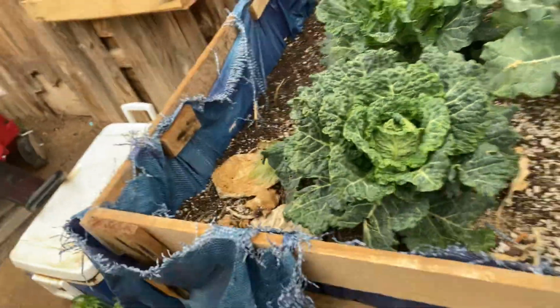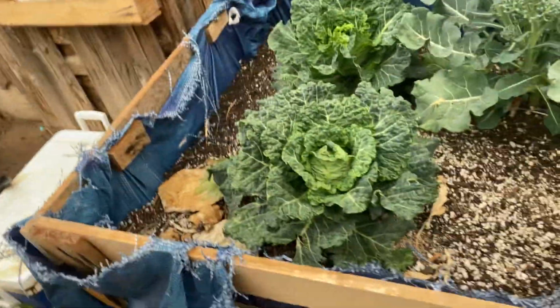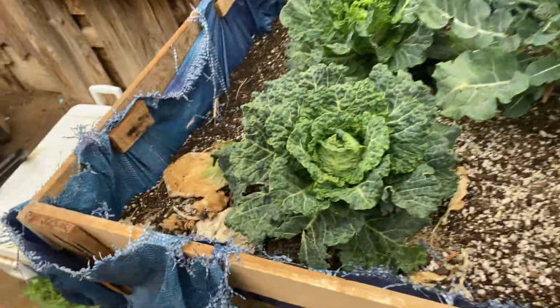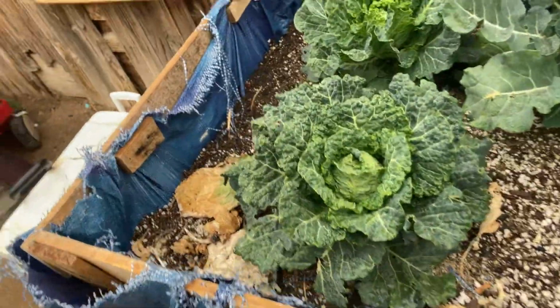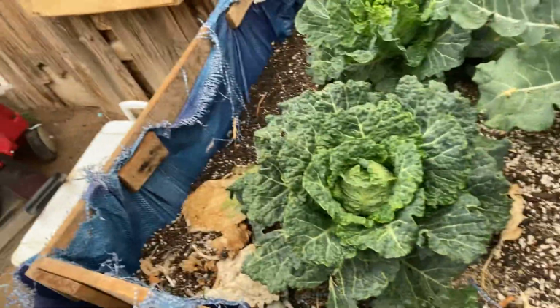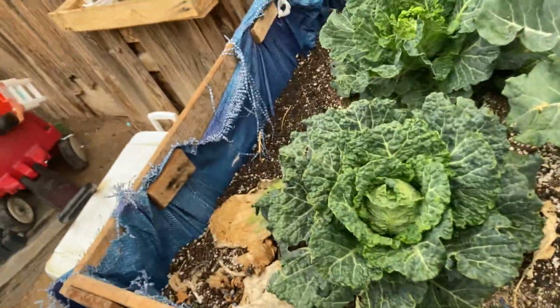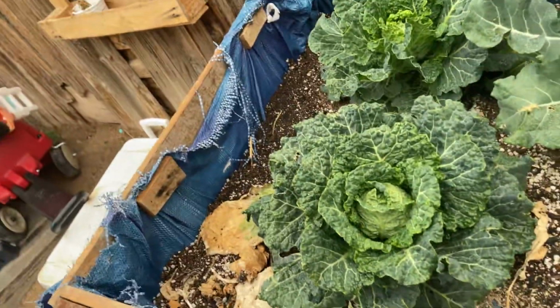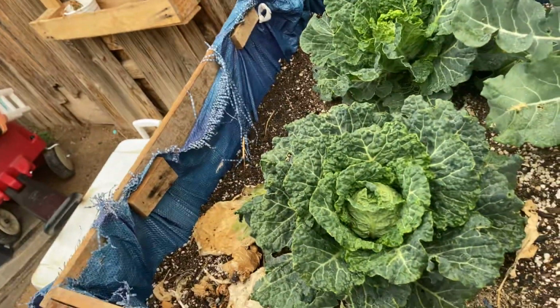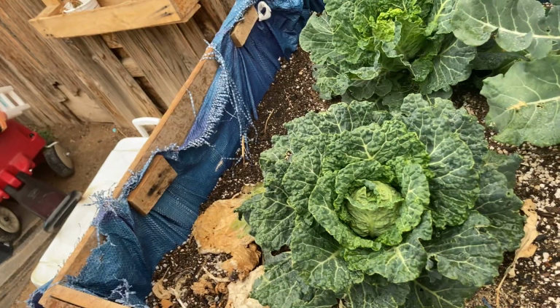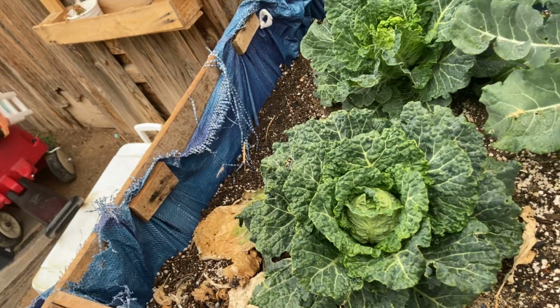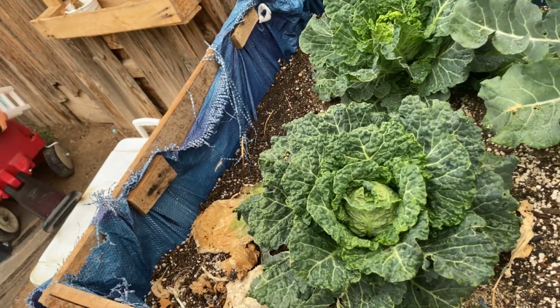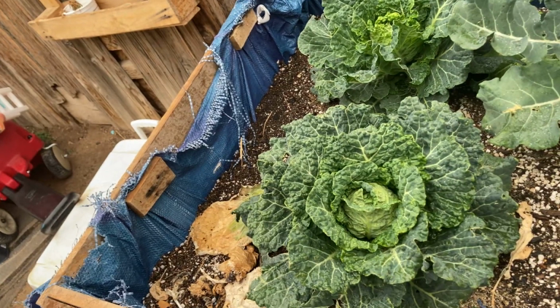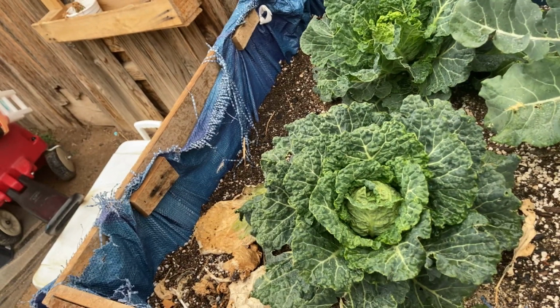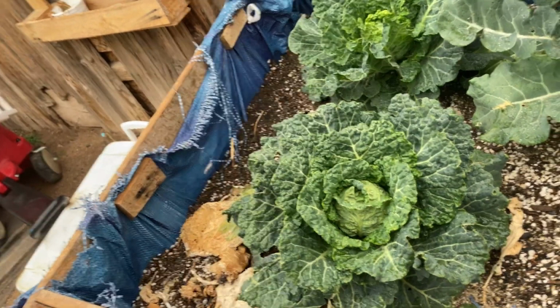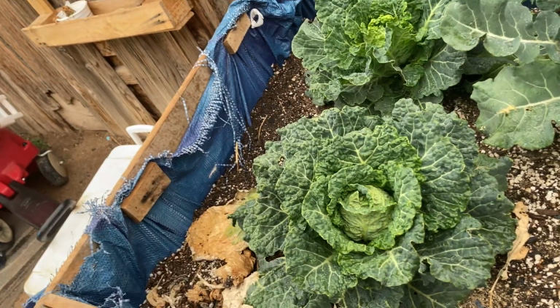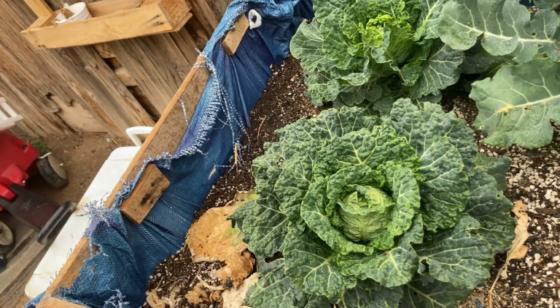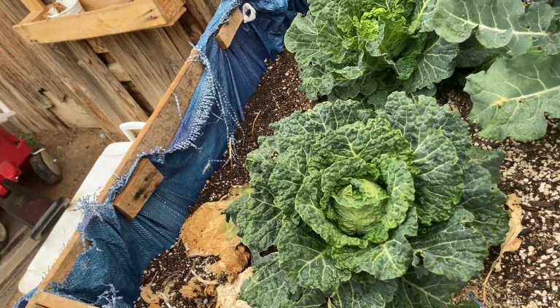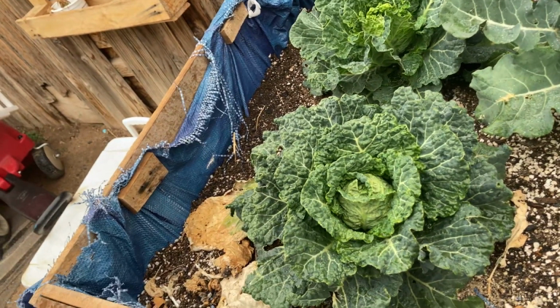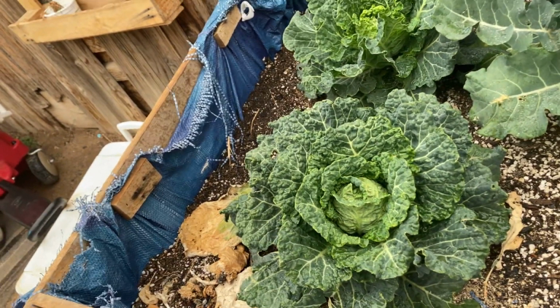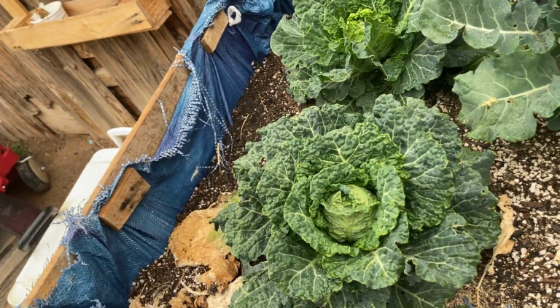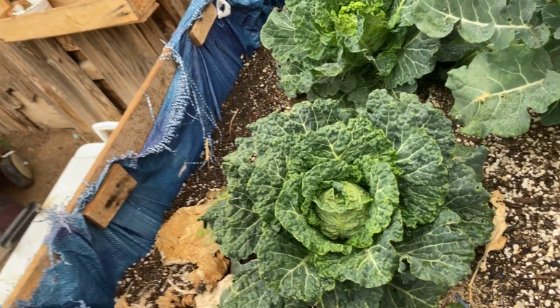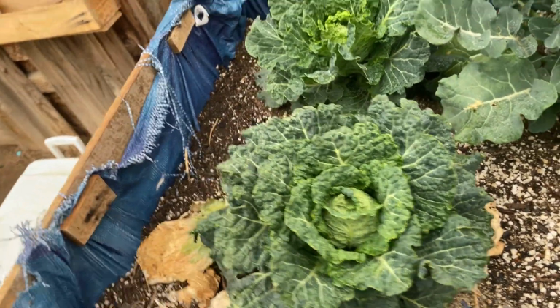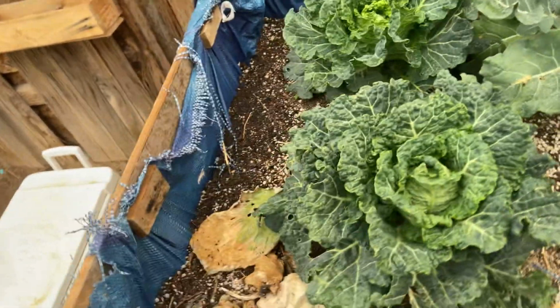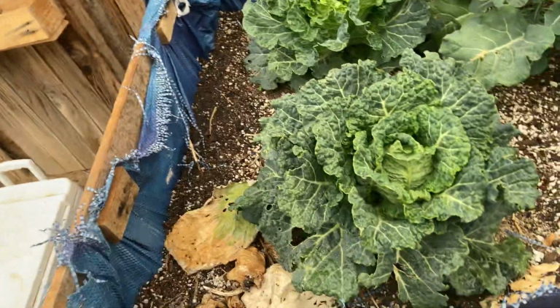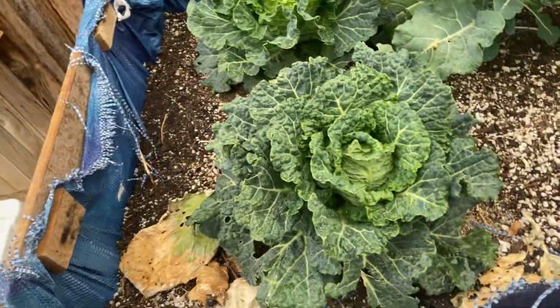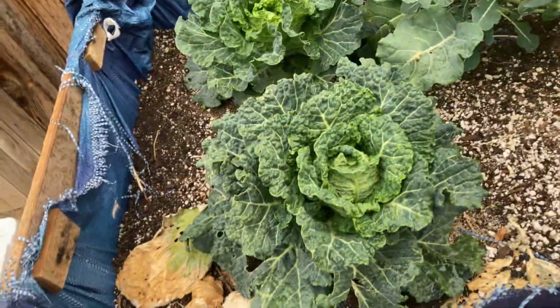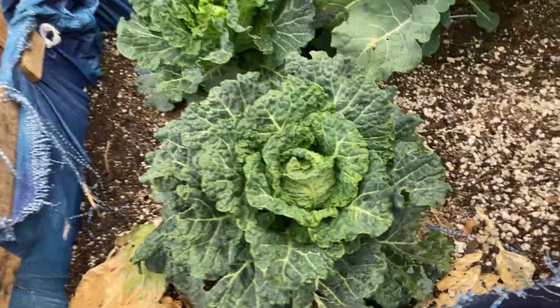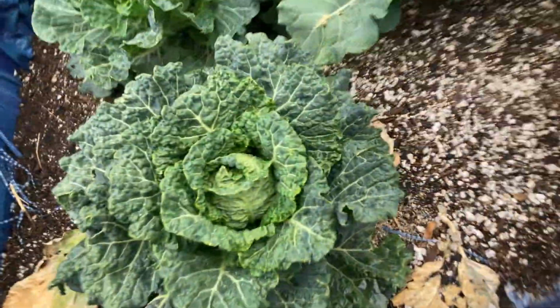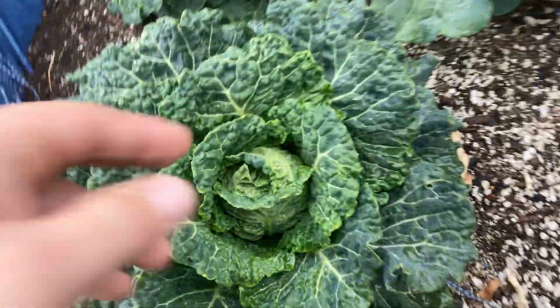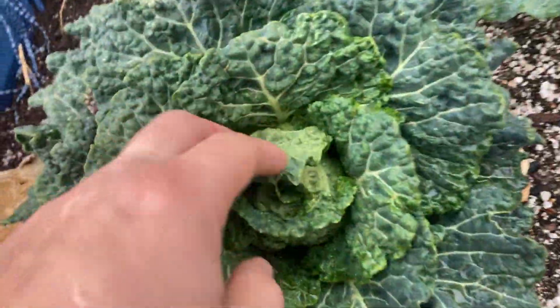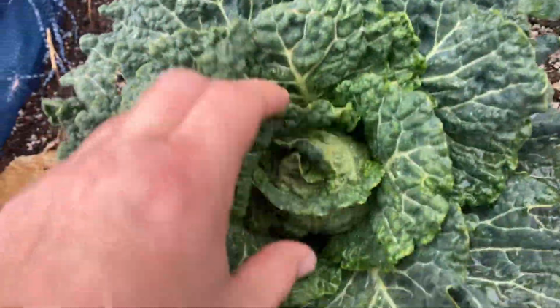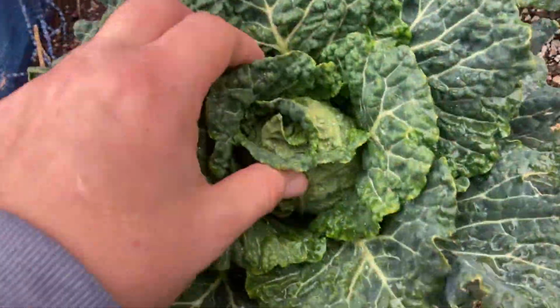I missed last week, so this is supposed to be the 24-week checkup. I want to show you guys how it's looking.